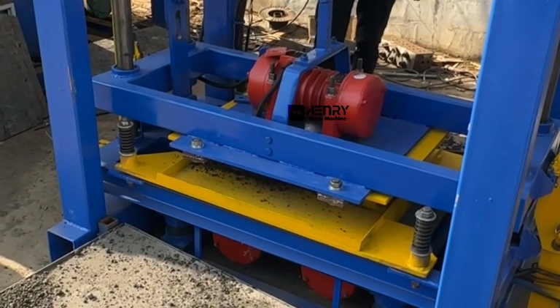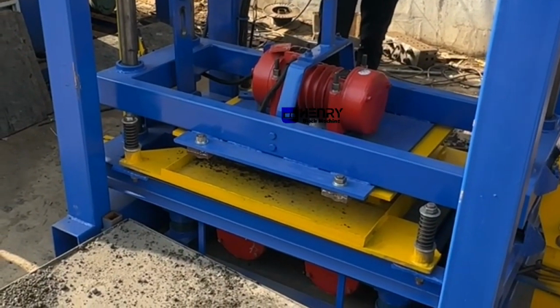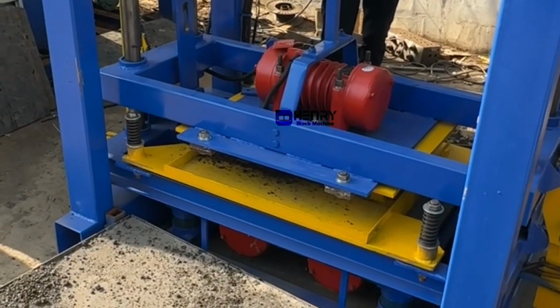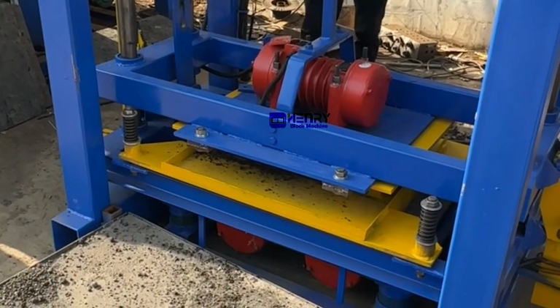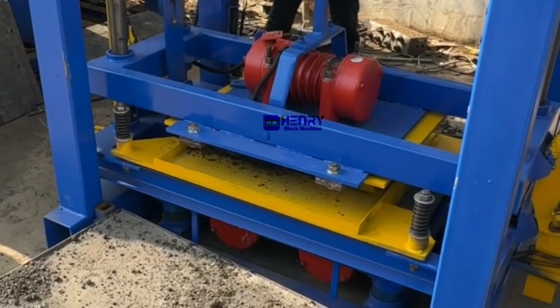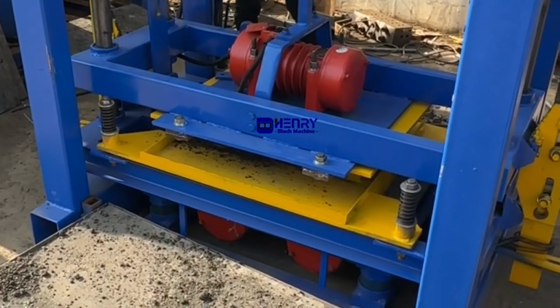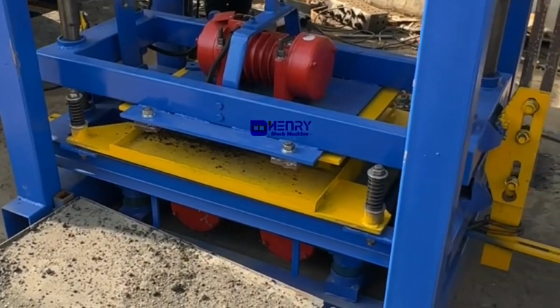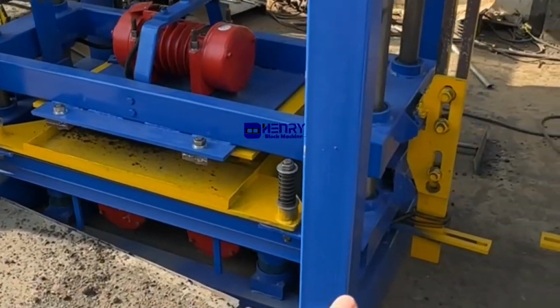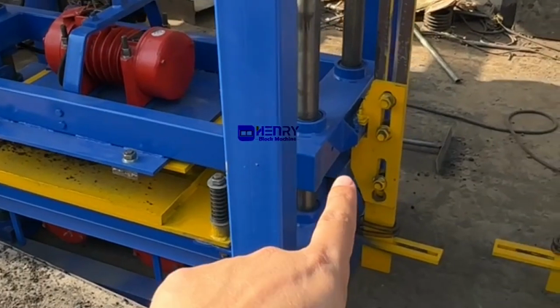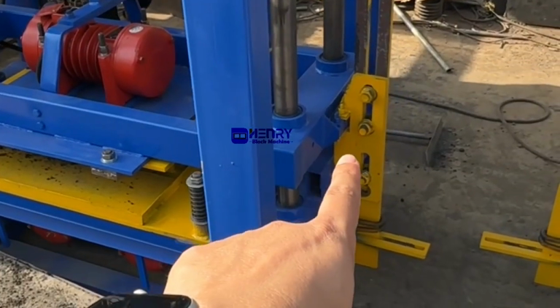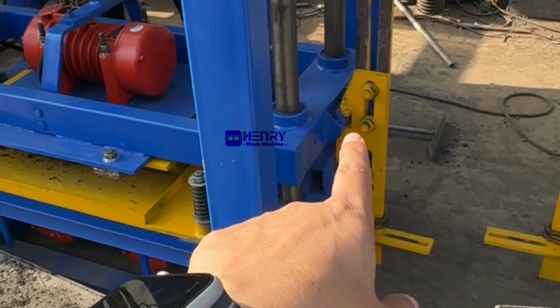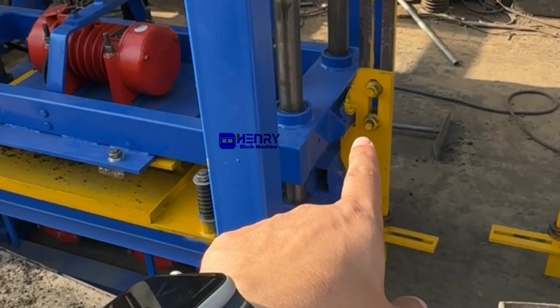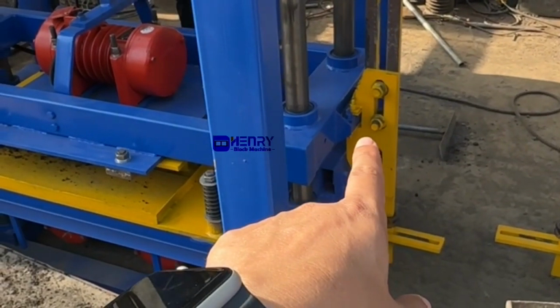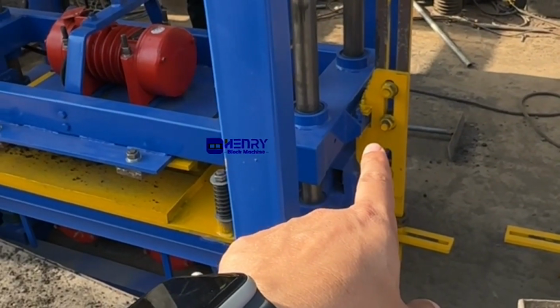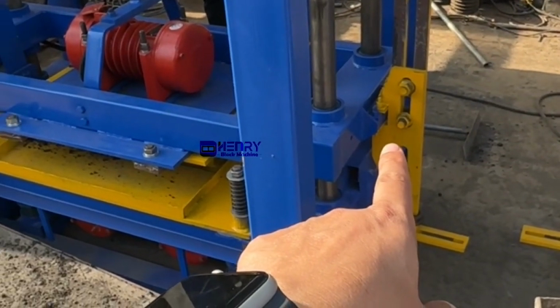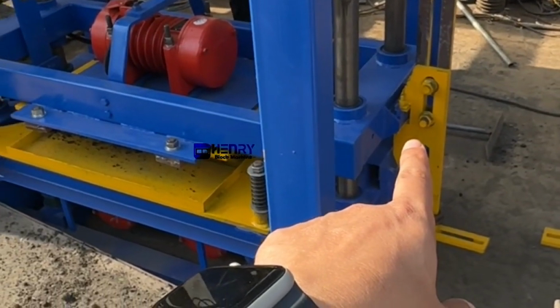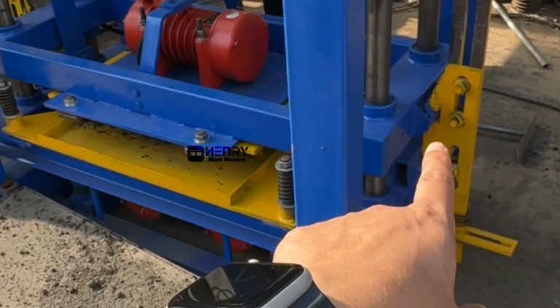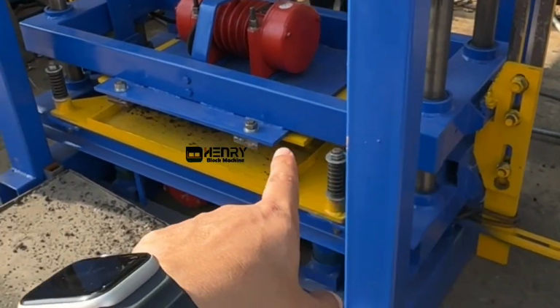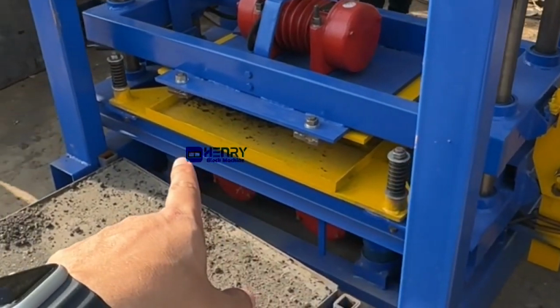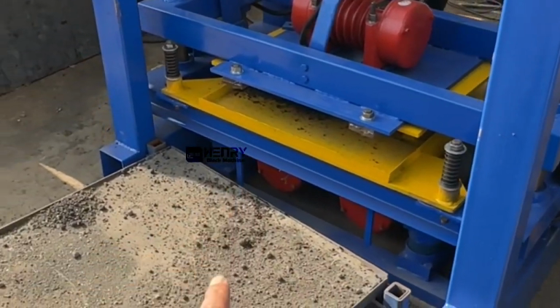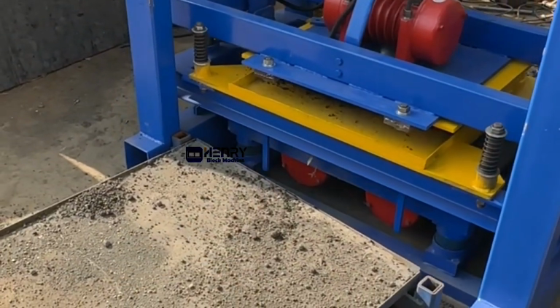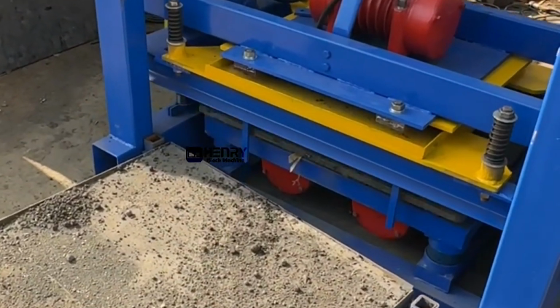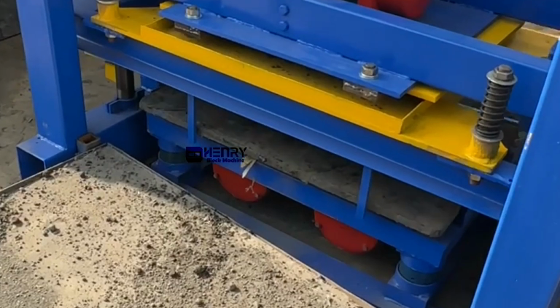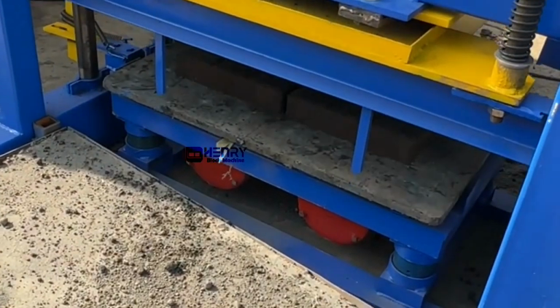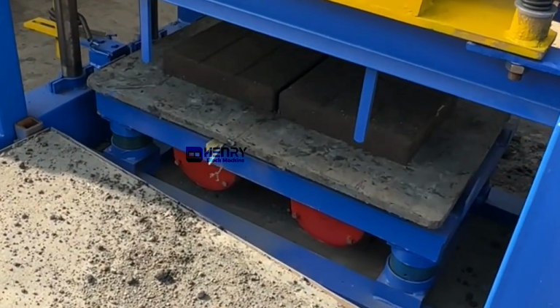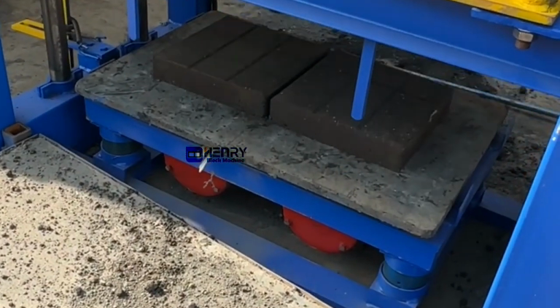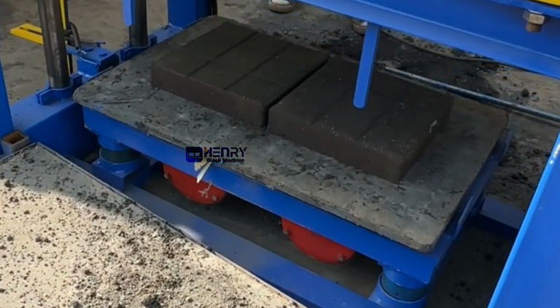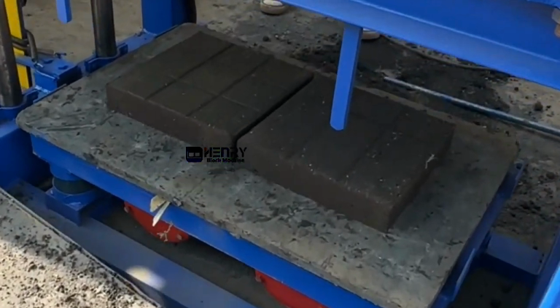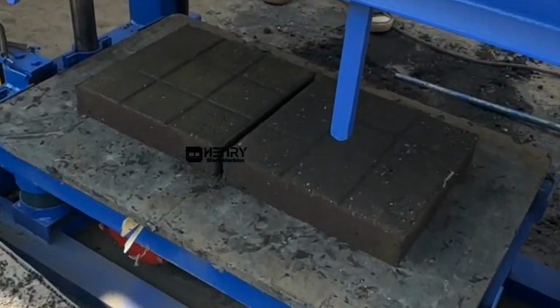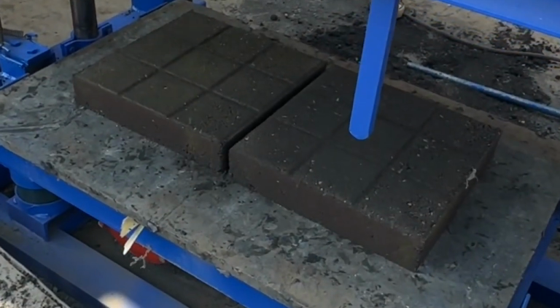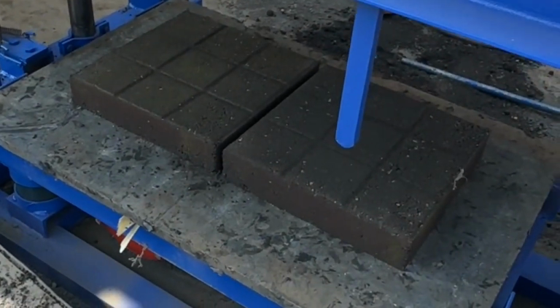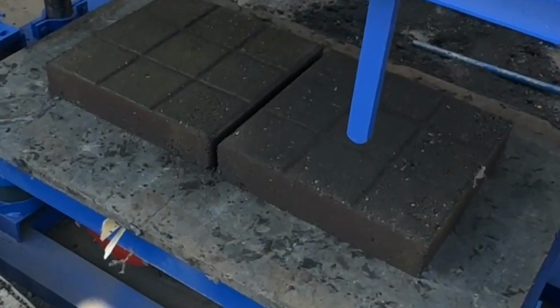Now, after this part is locked, you can lift up the mold. Wow, beautiful!